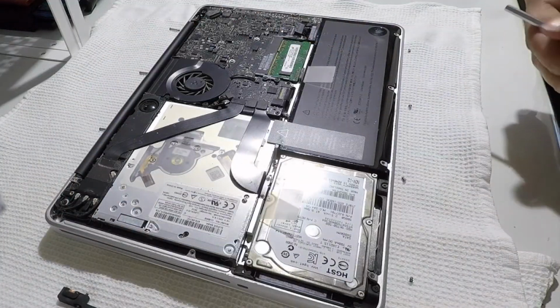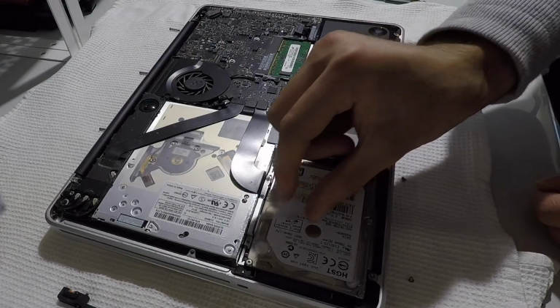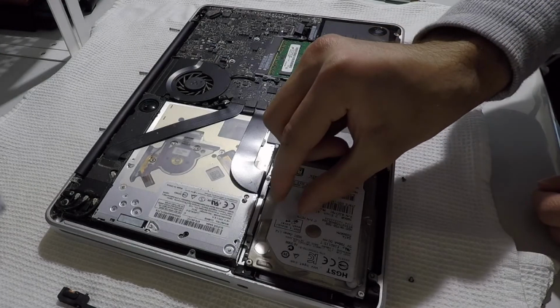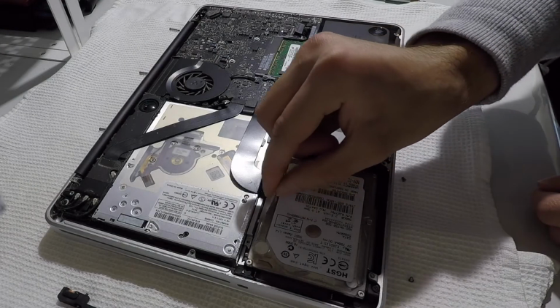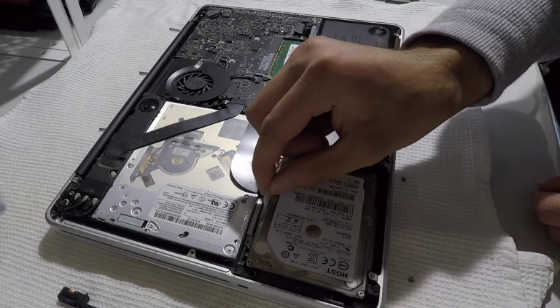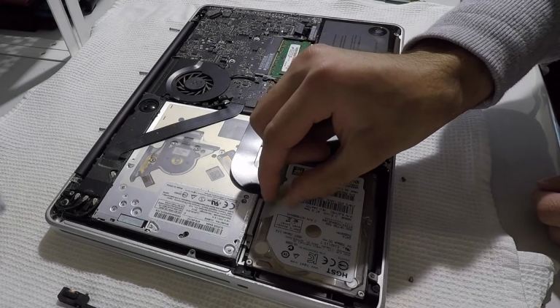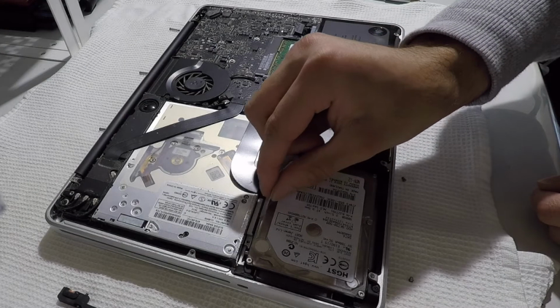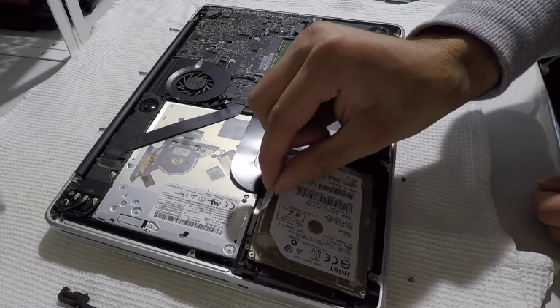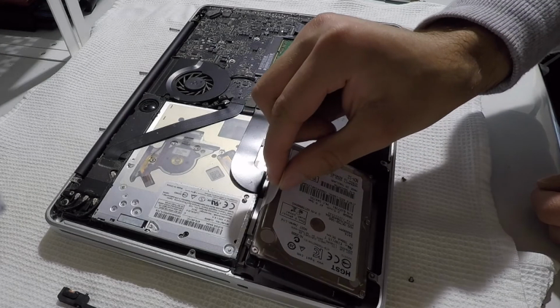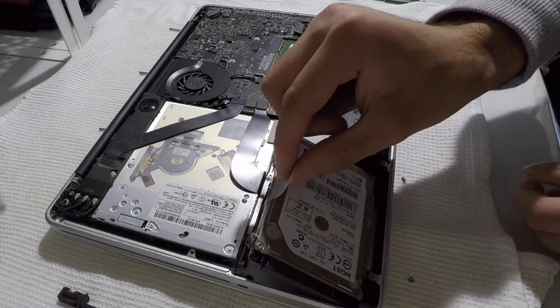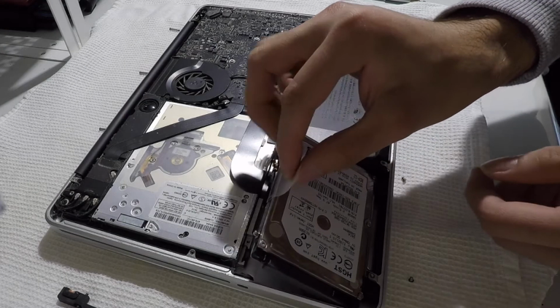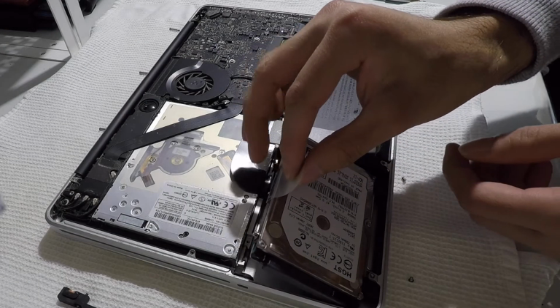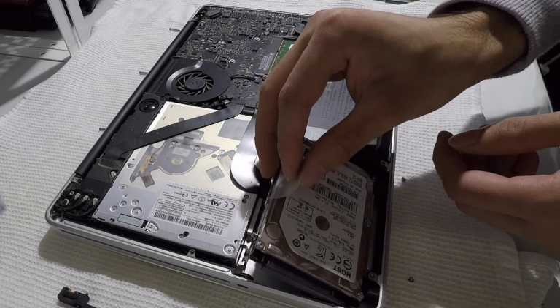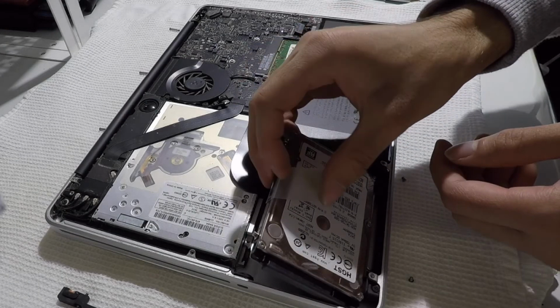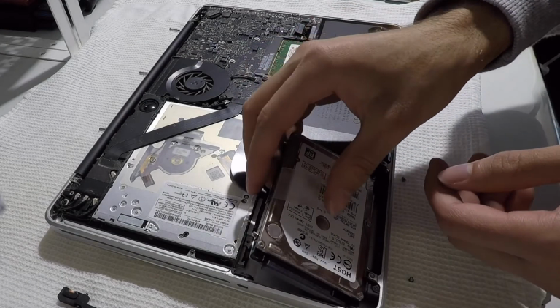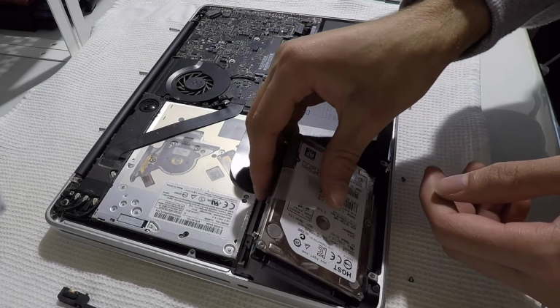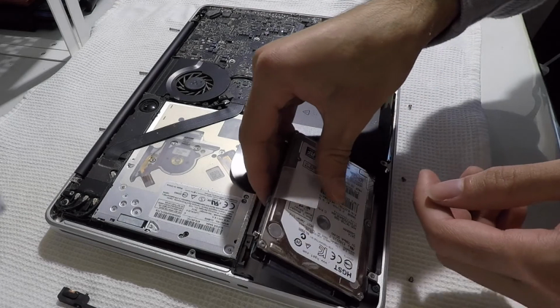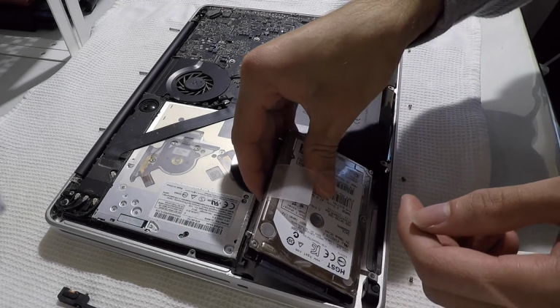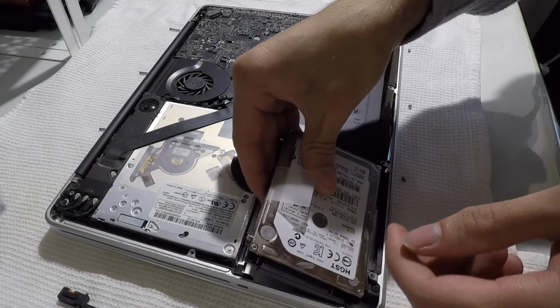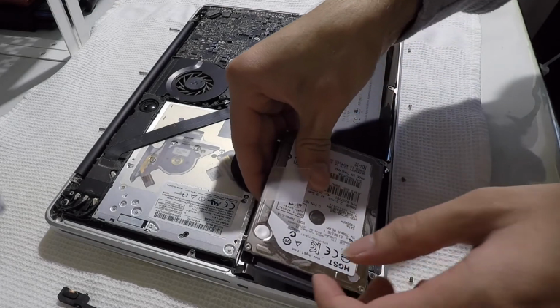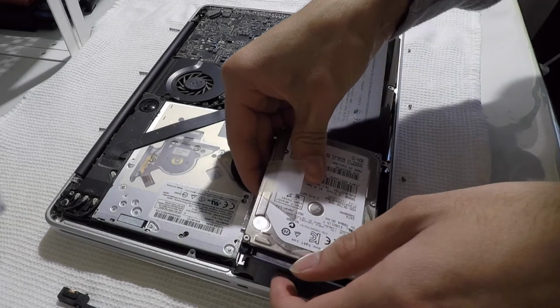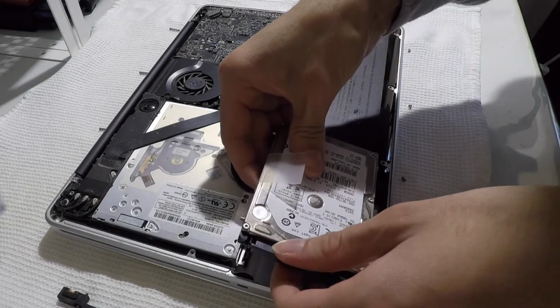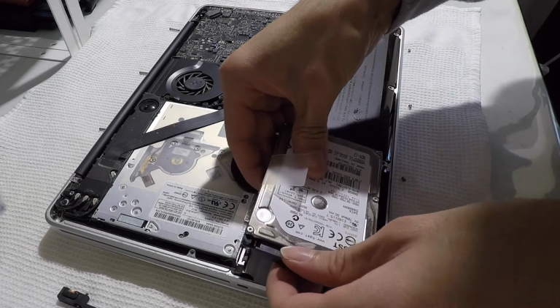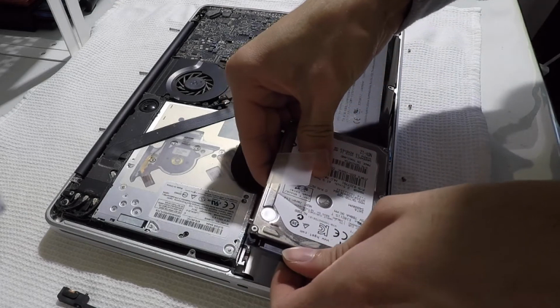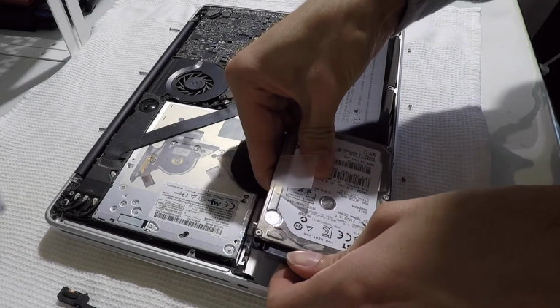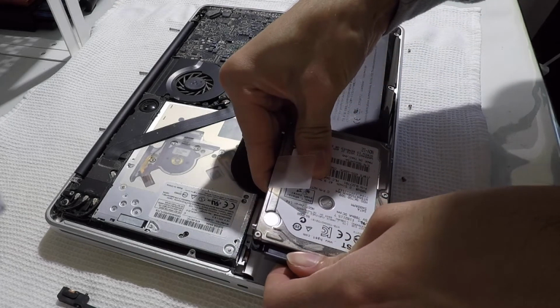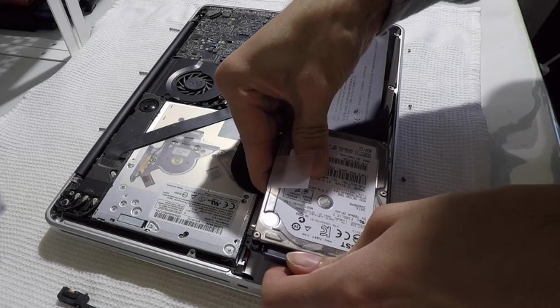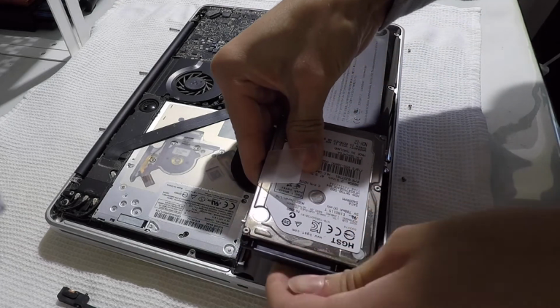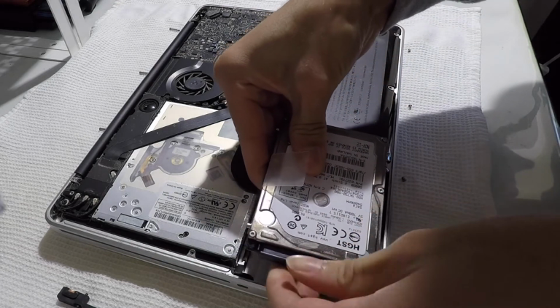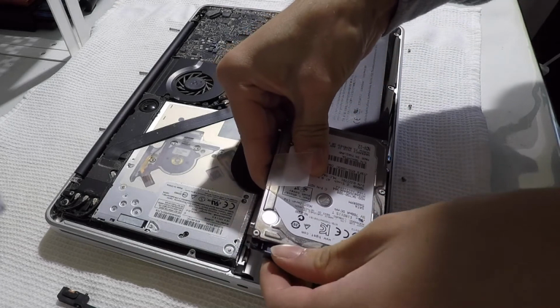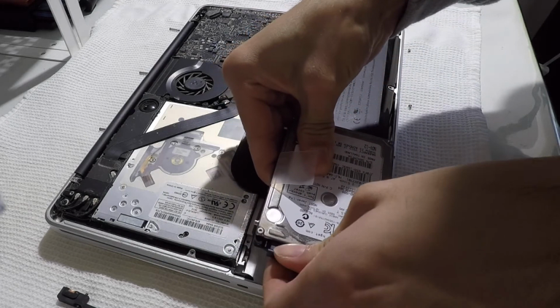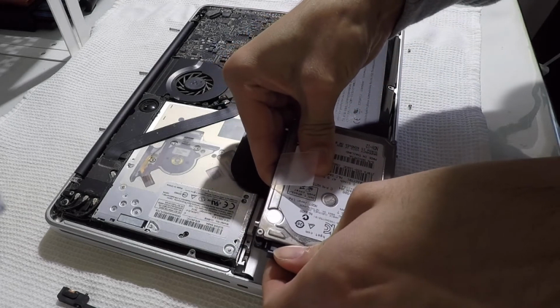Using the plastic pull tab, you can gently lift the hard drive to reach into the hard drive connector. This is connected very firmly, so be sure to be careful when you unplug it.